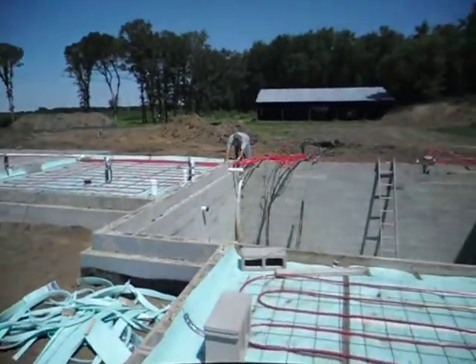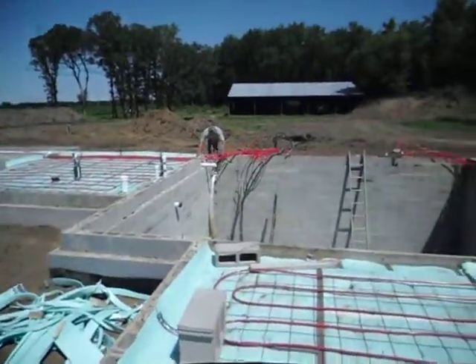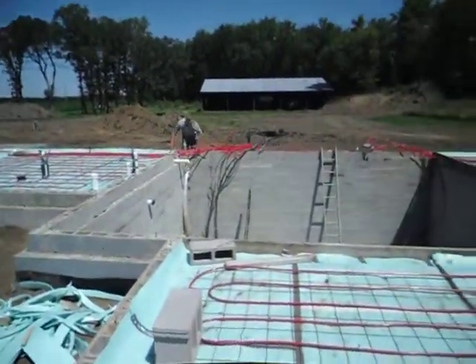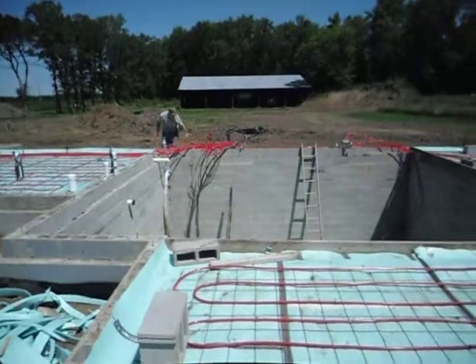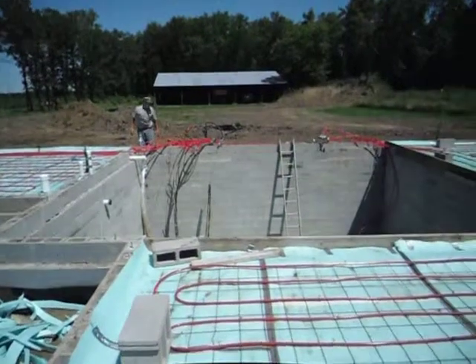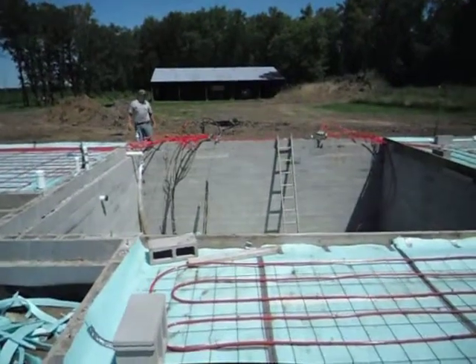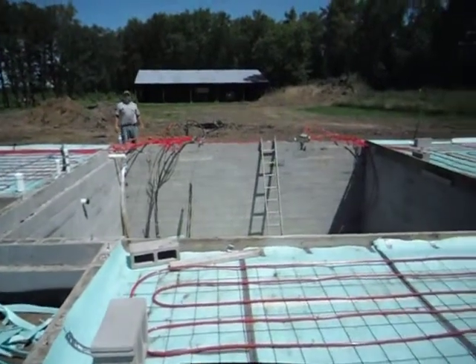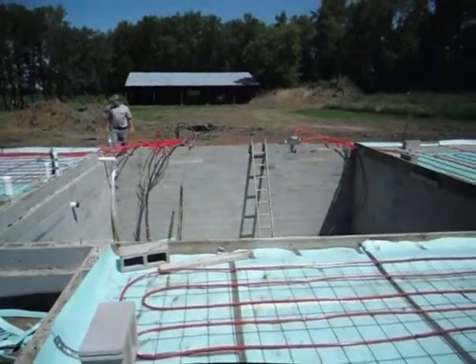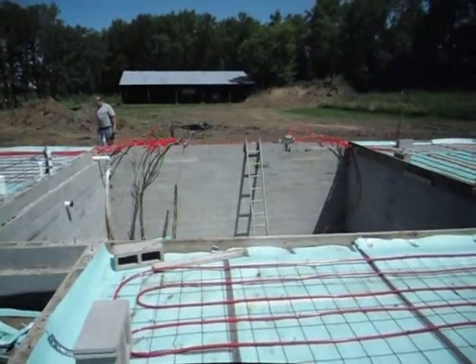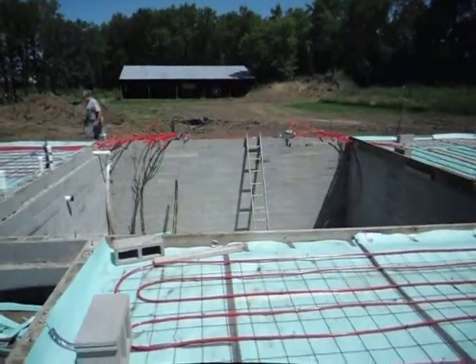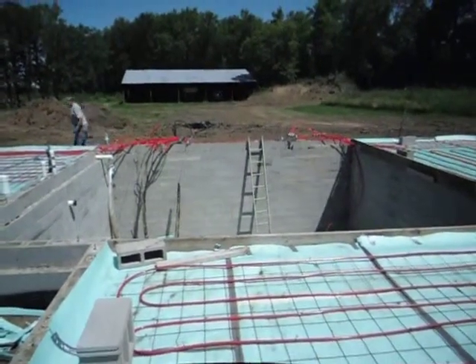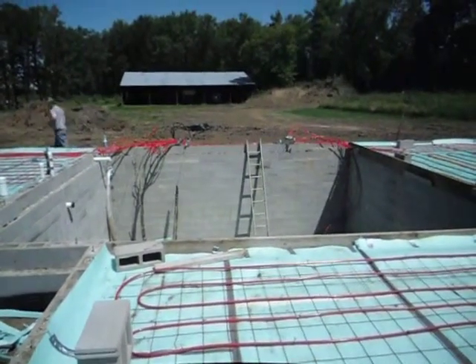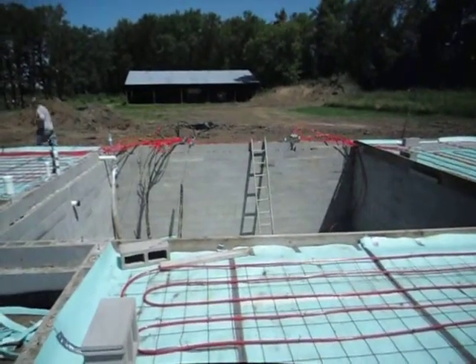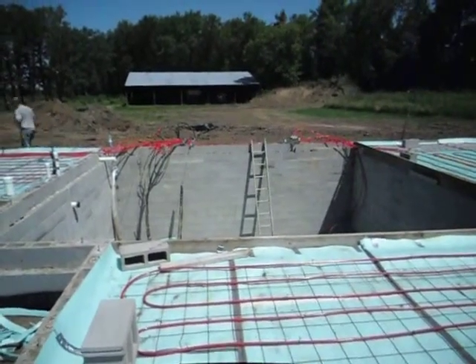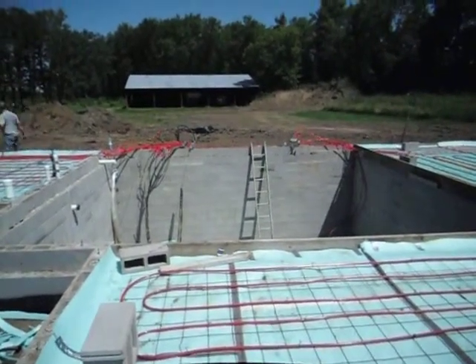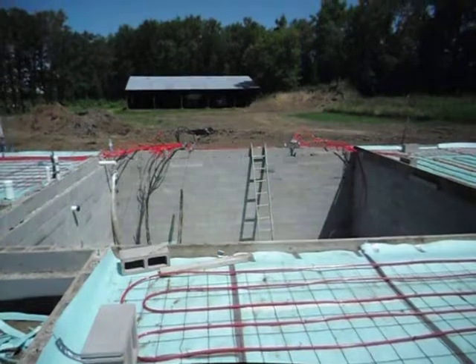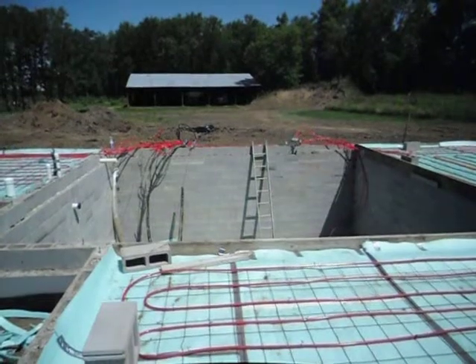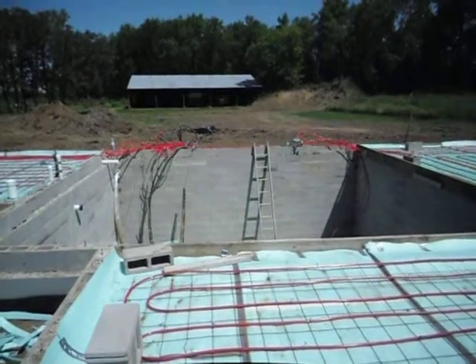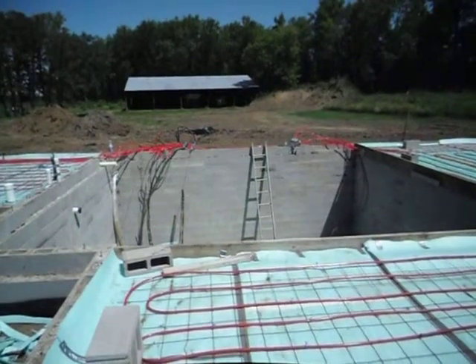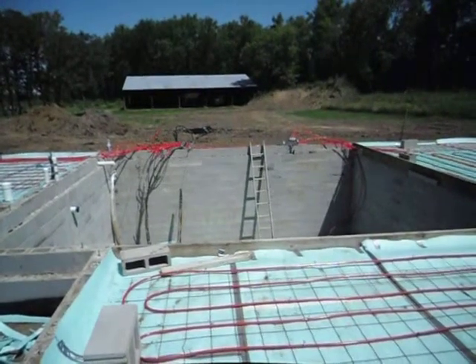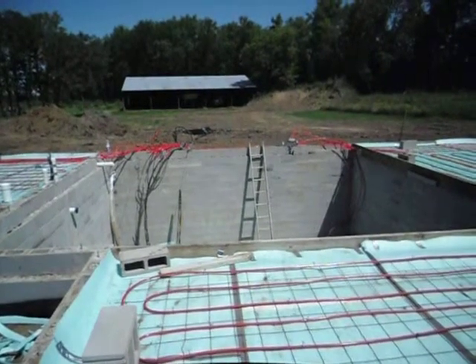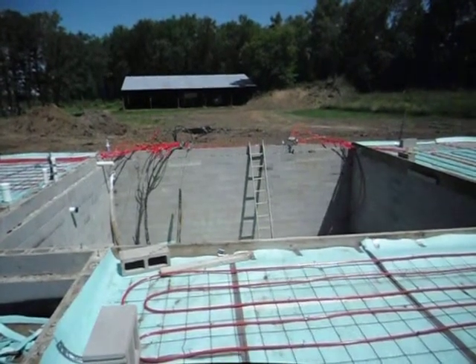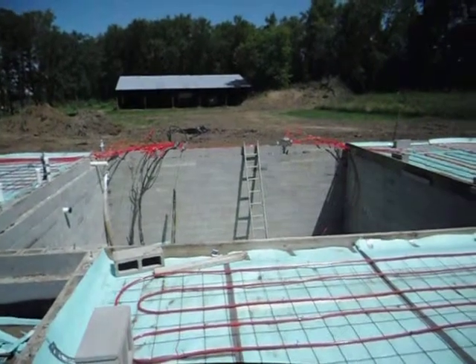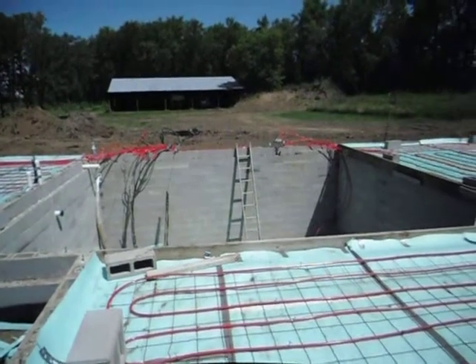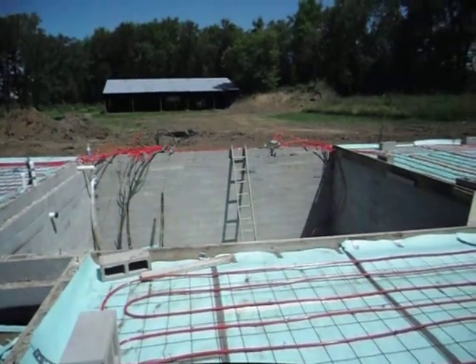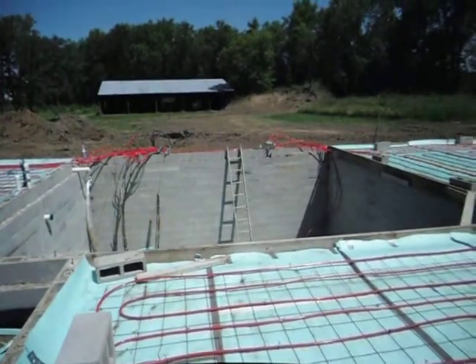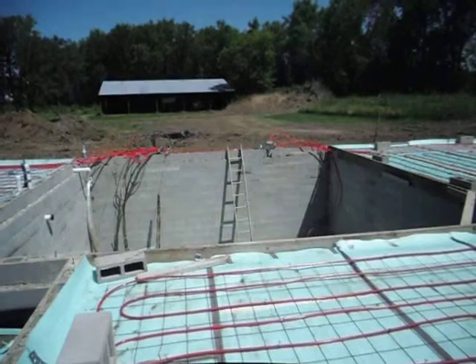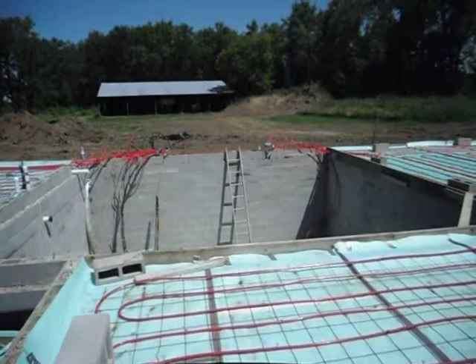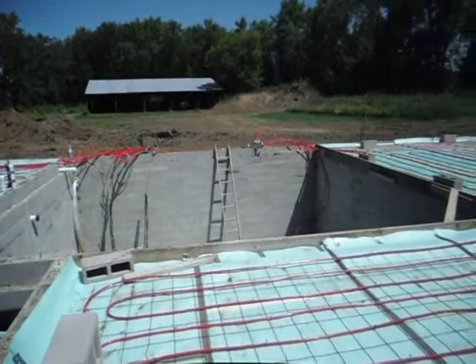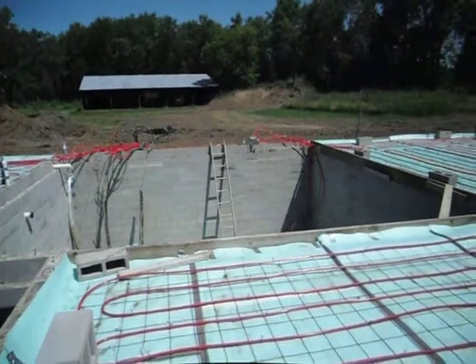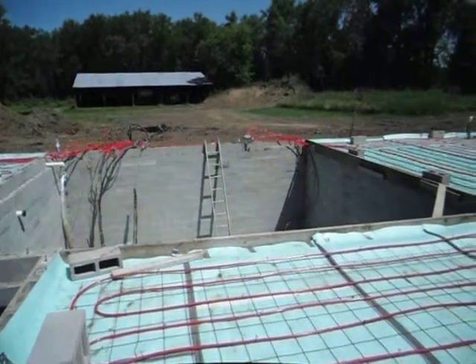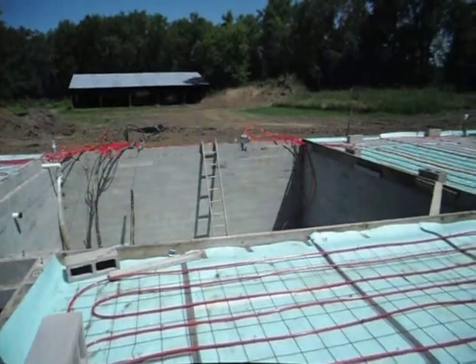This open area here will be the mechanical room underneath, and is going to have a wooden spanned truss system with an inch and a half layer of gypcrete poured over top of it. So his whole house will be heated by a radiant floor.